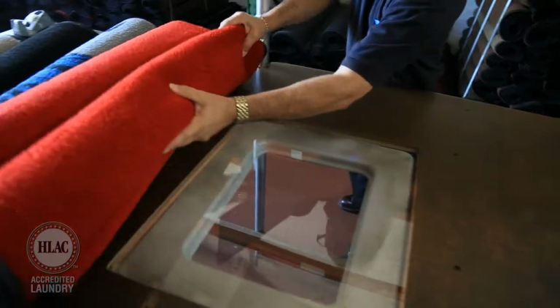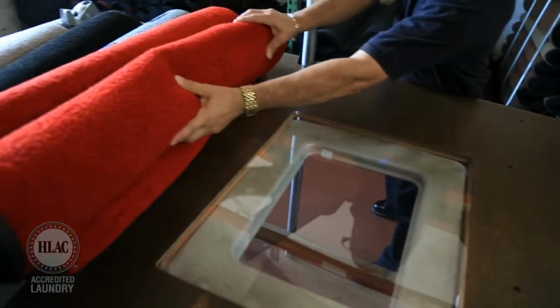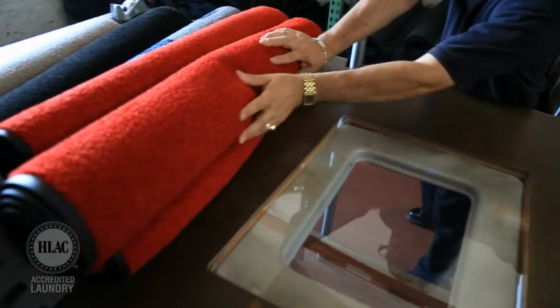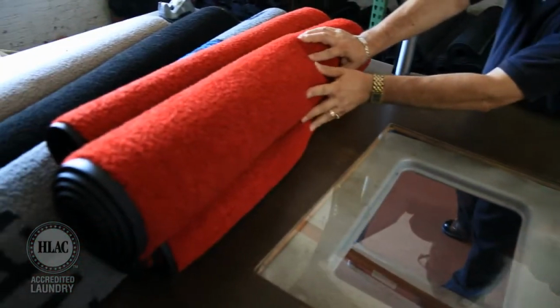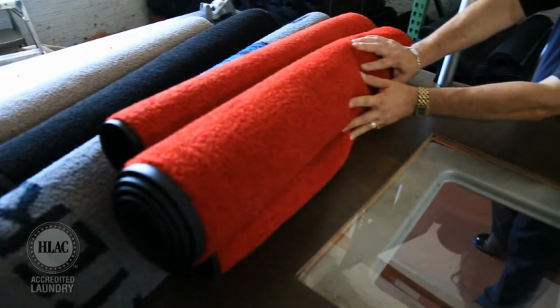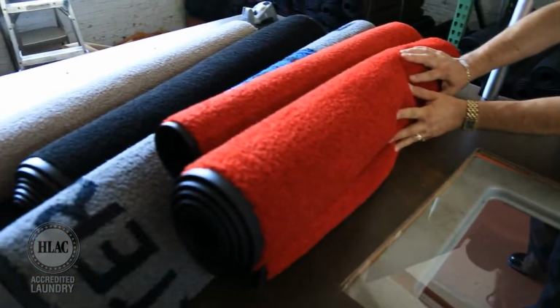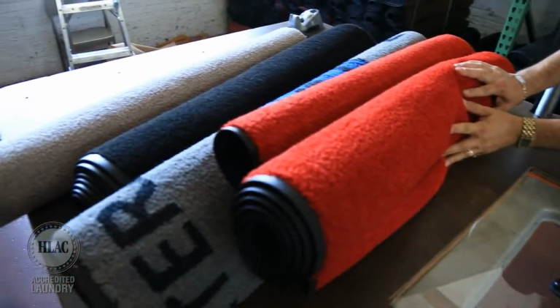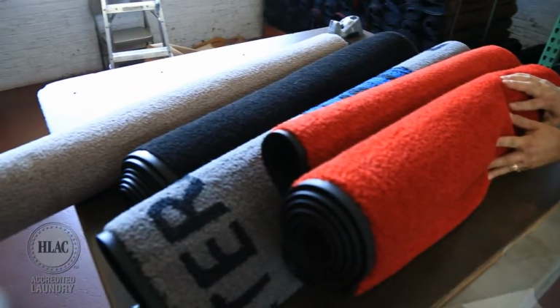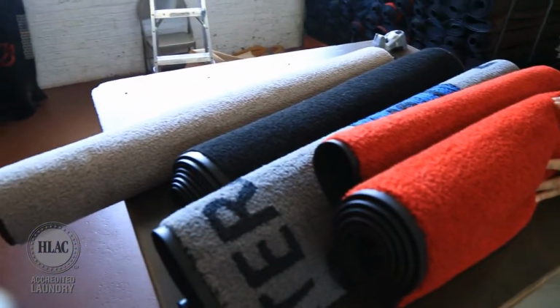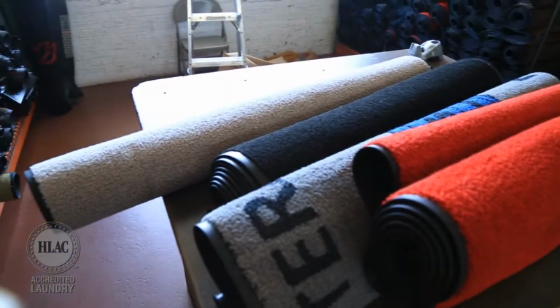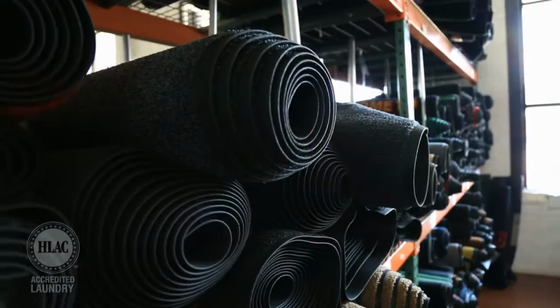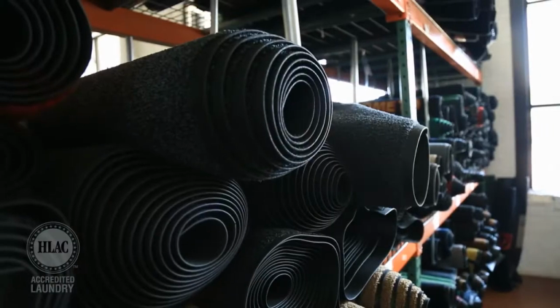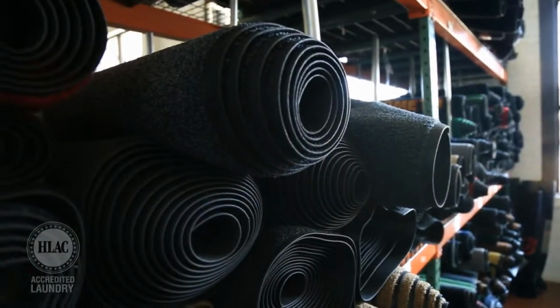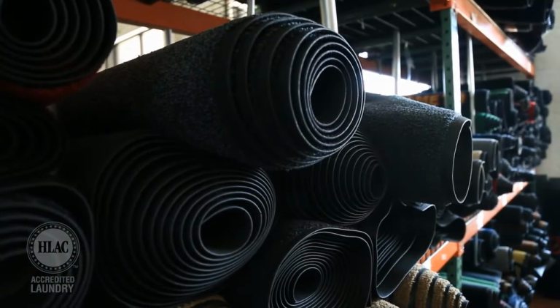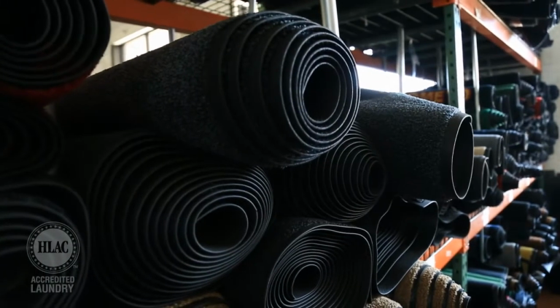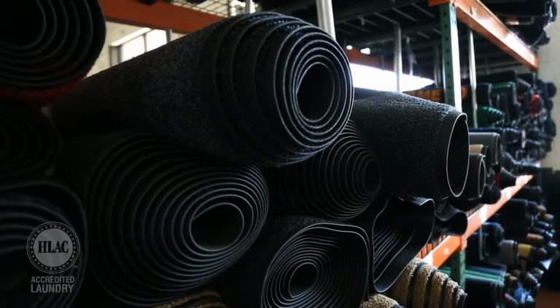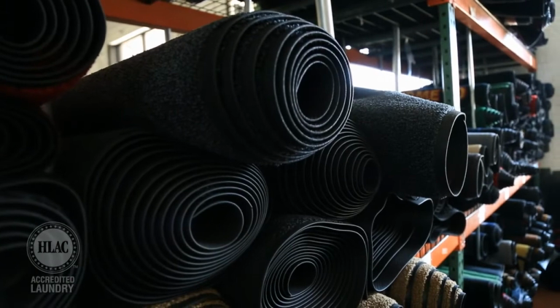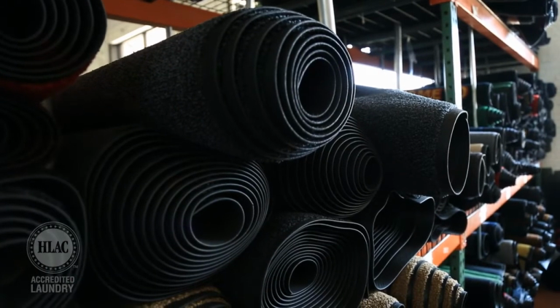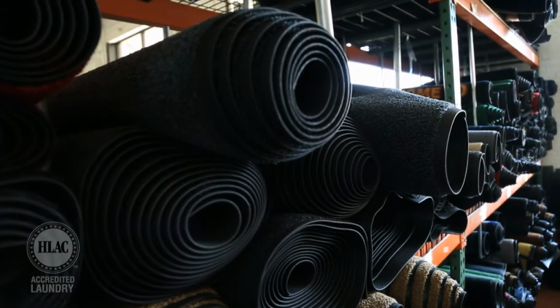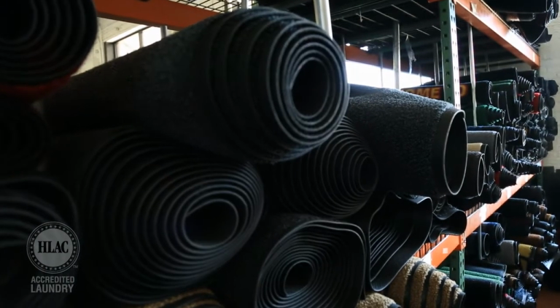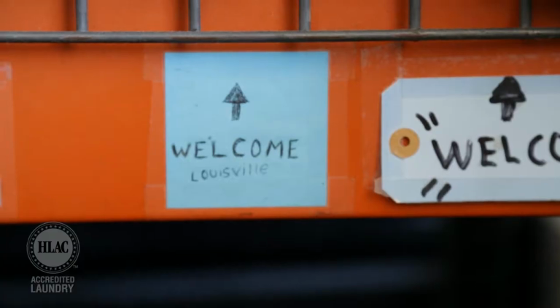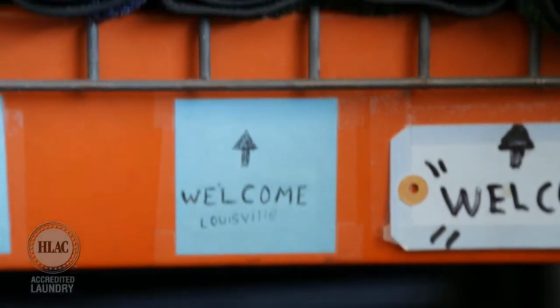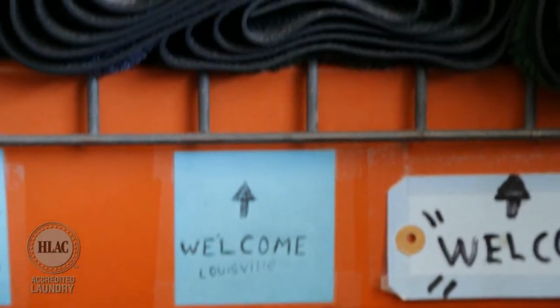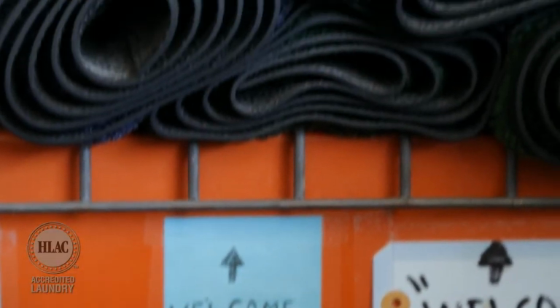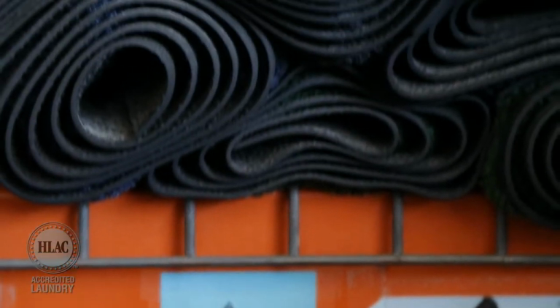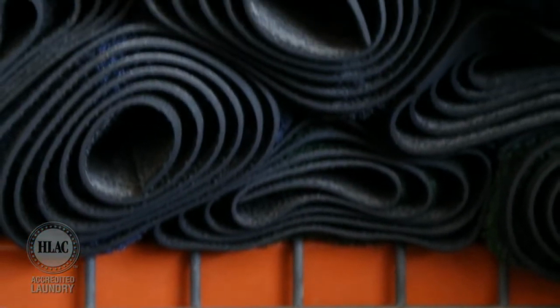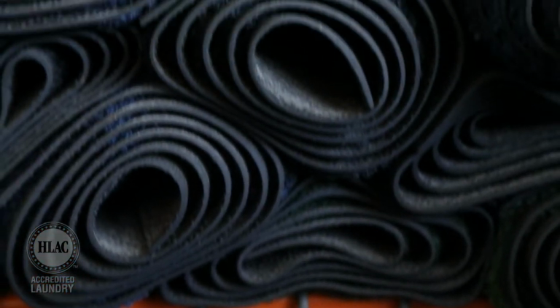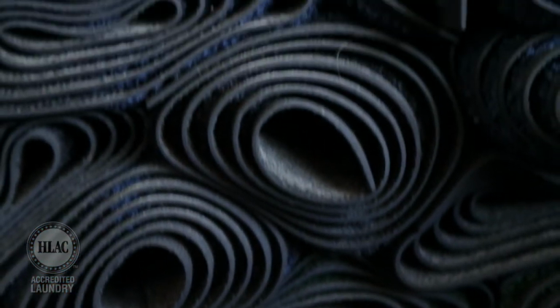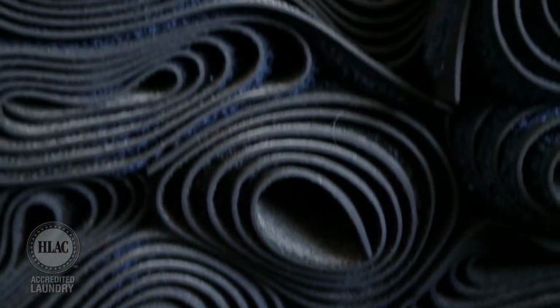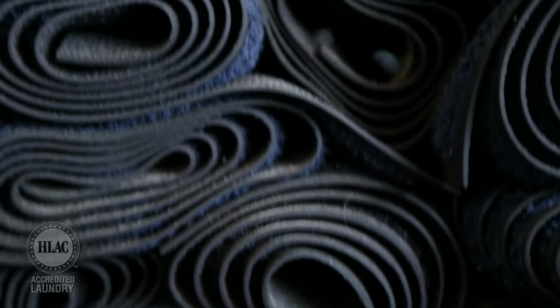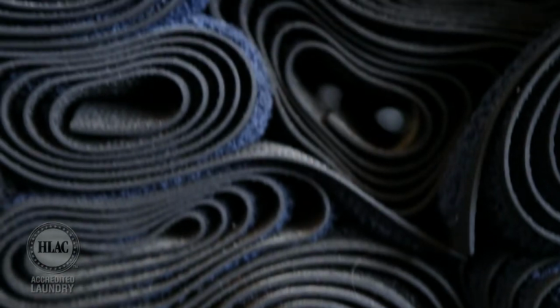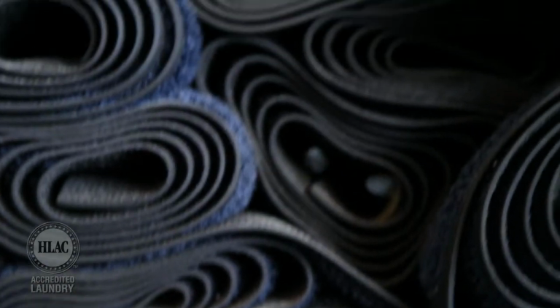If the mat is a custom item, like a special size or logo mat for a particular customer, the mat is checked in and assigned a storage location for delivery the following week.